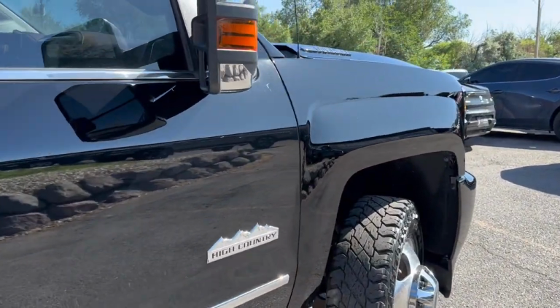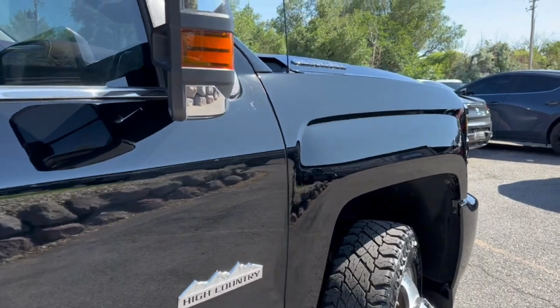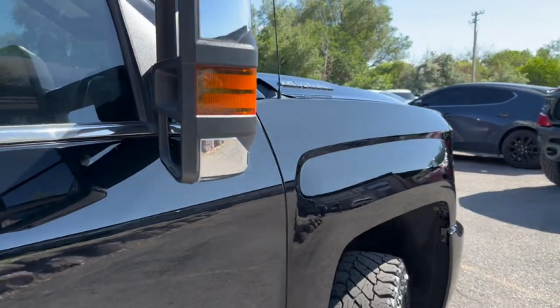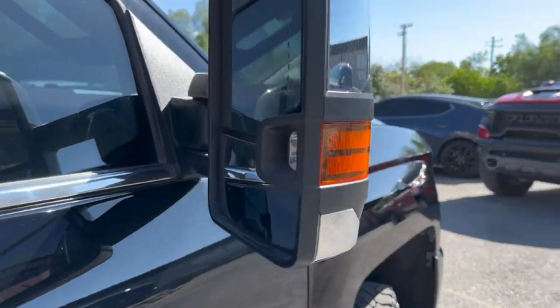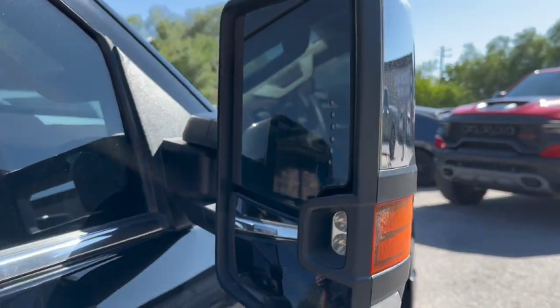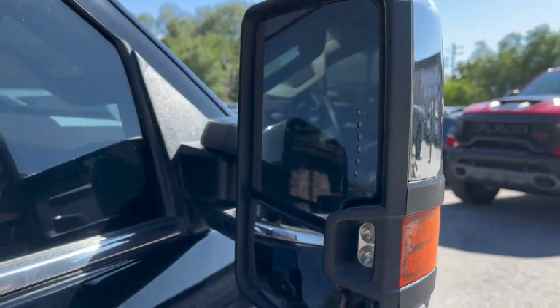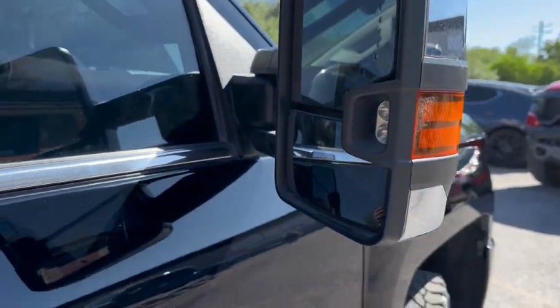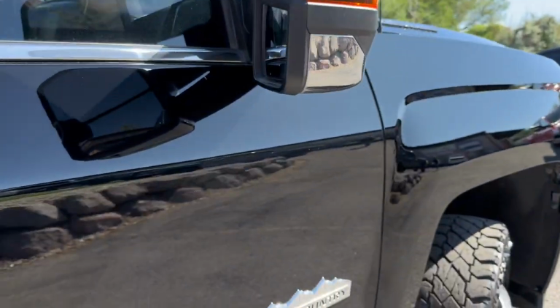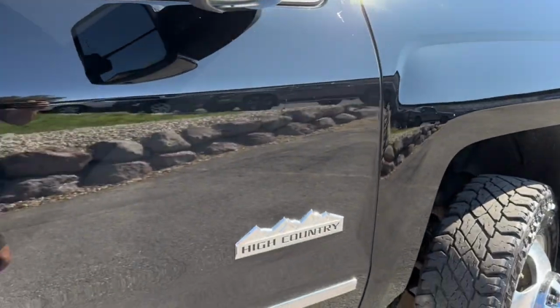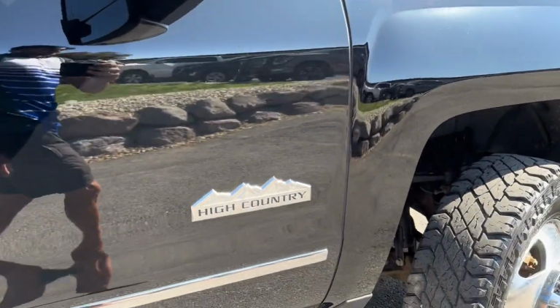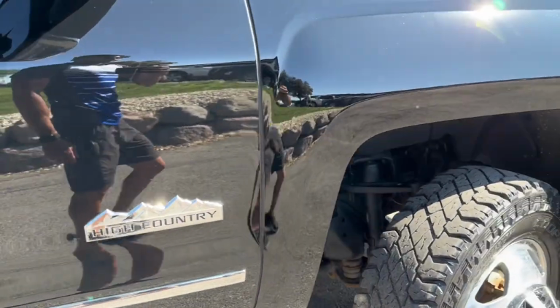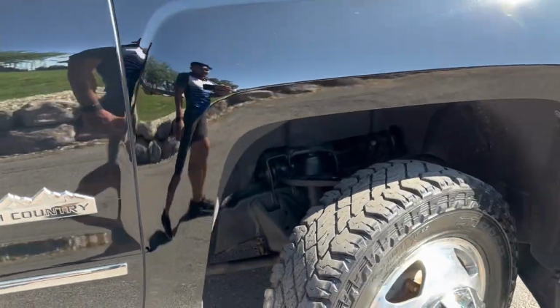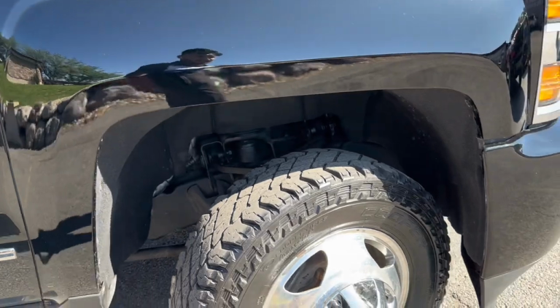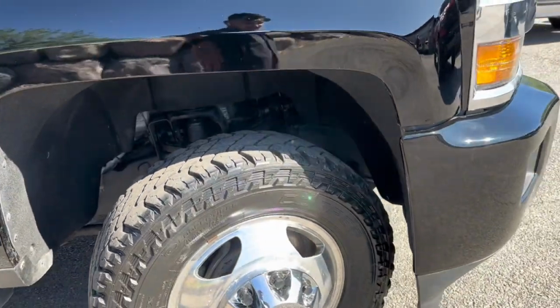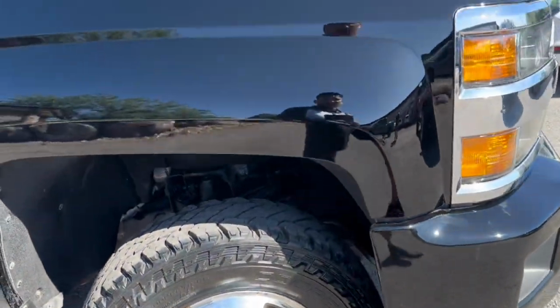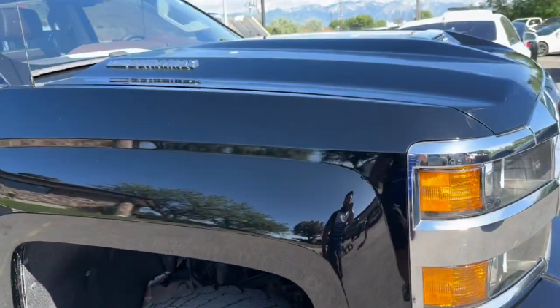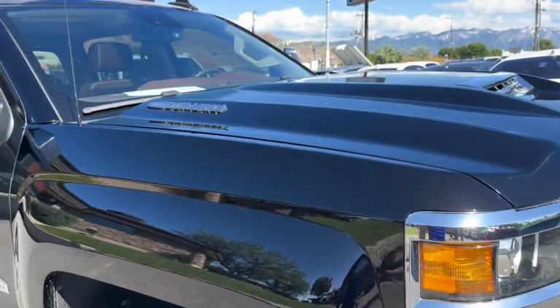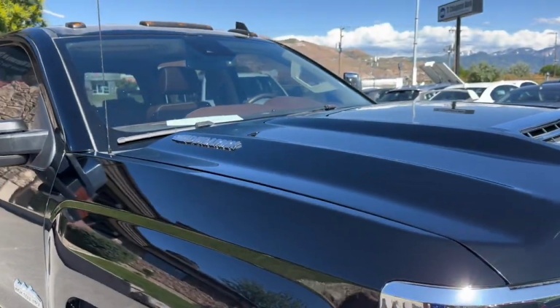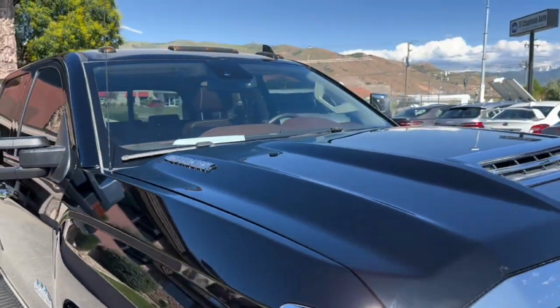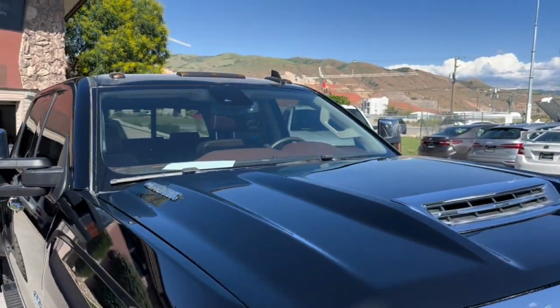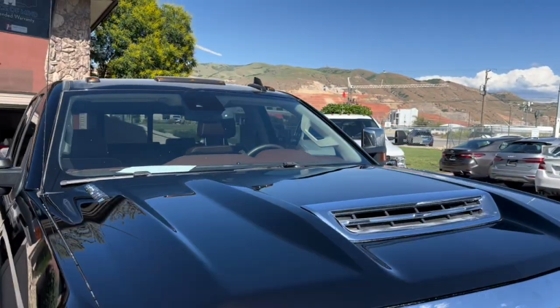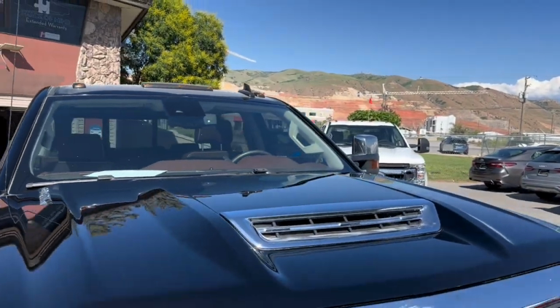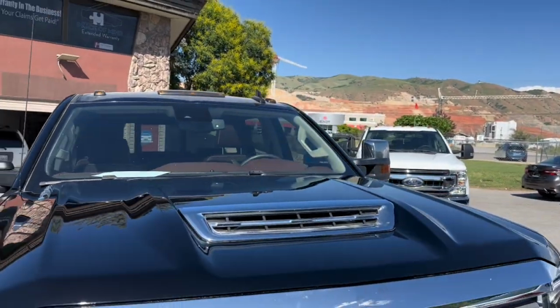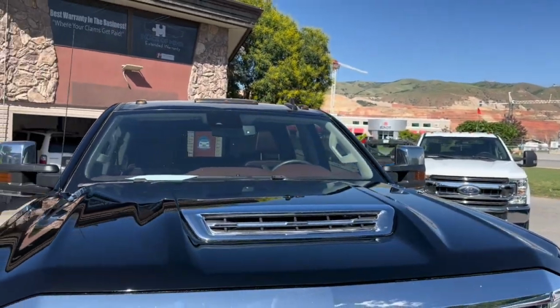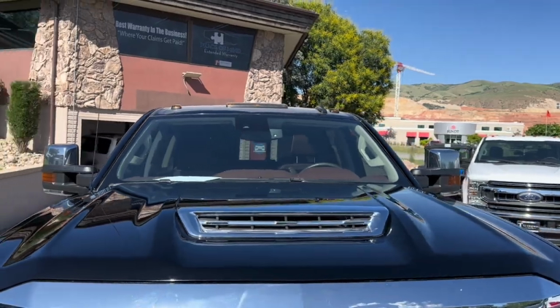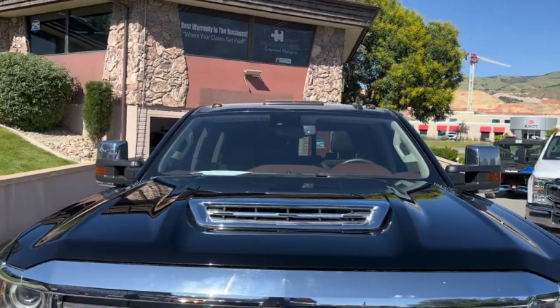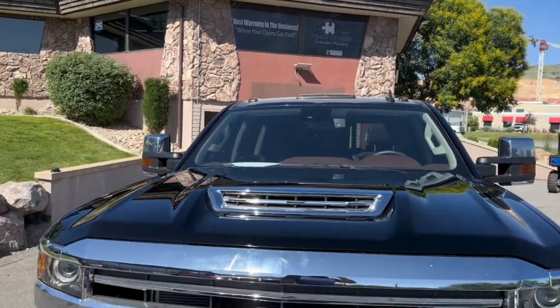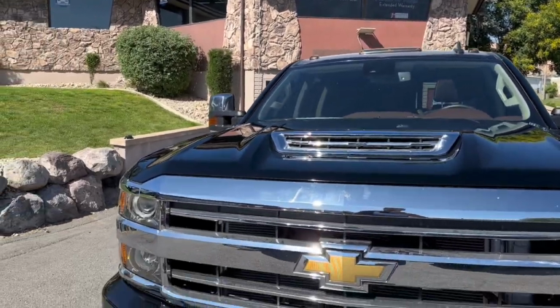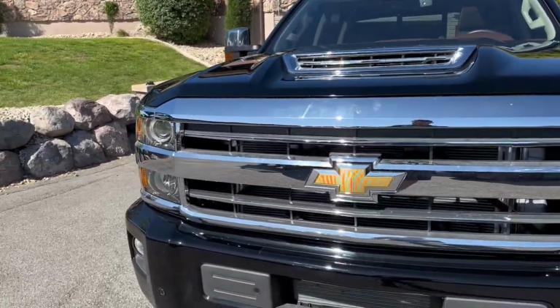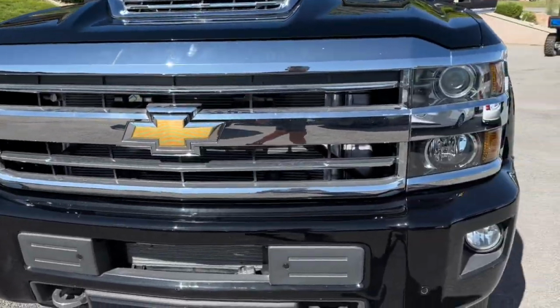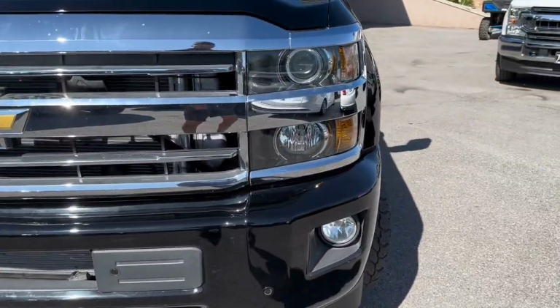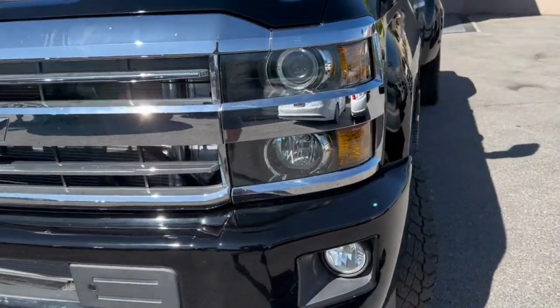Runs like a champ. Of course, you've got the tow mirrors with turn signals integrated. It does have the Allison transmission as well. Also has the cab lights up top and fog lights as well.